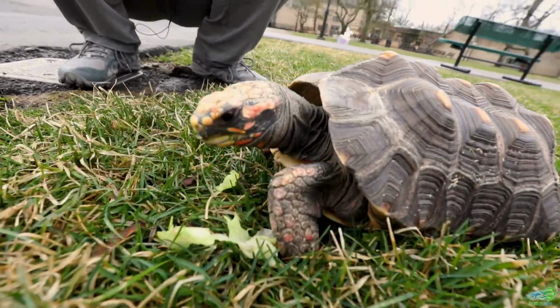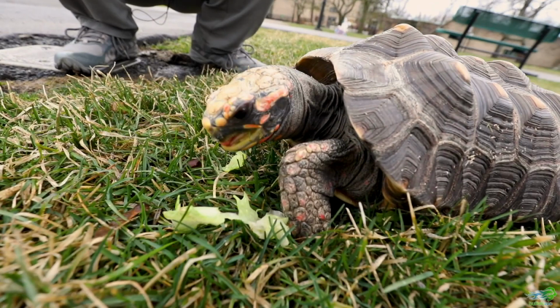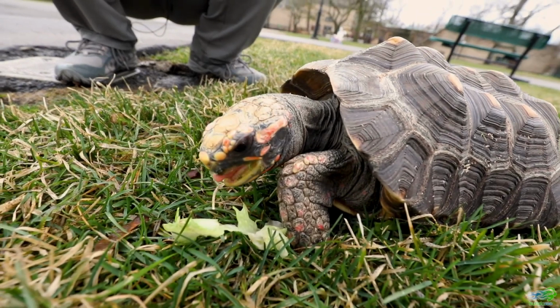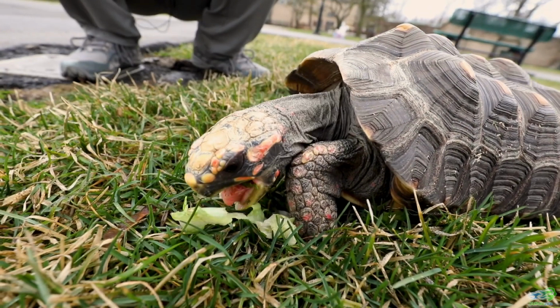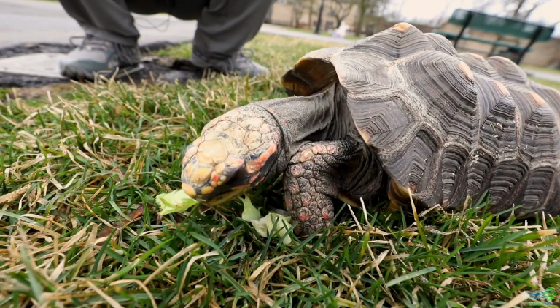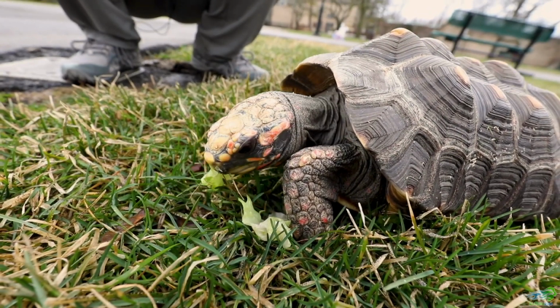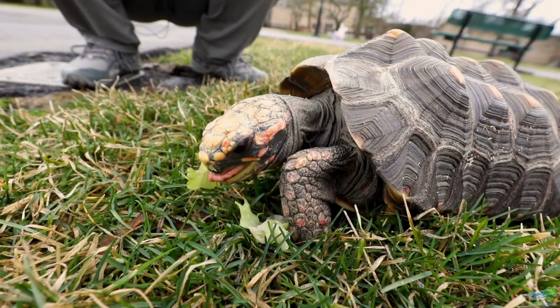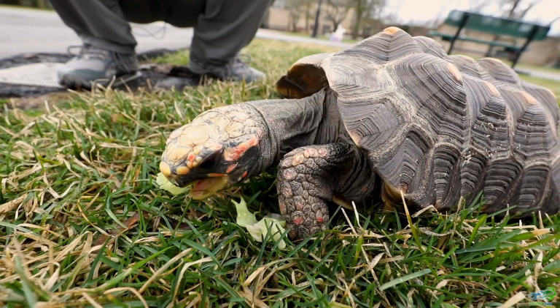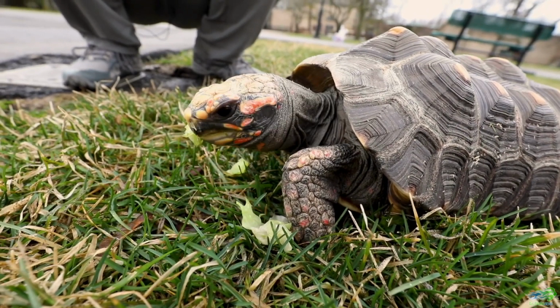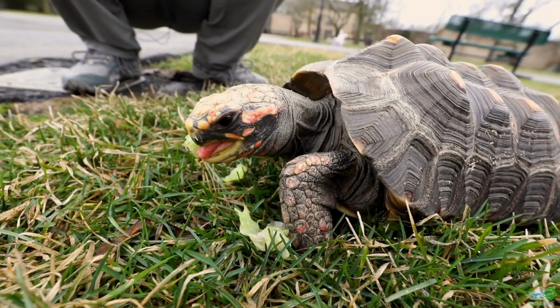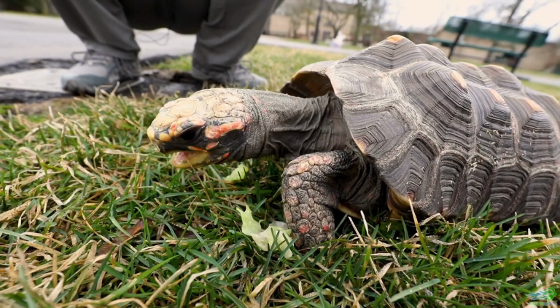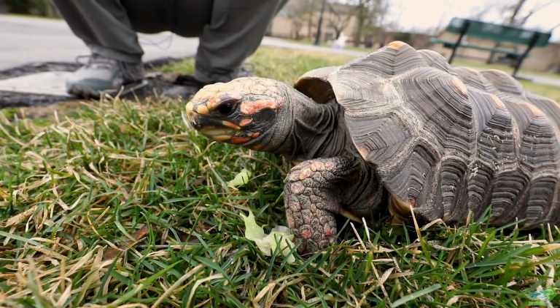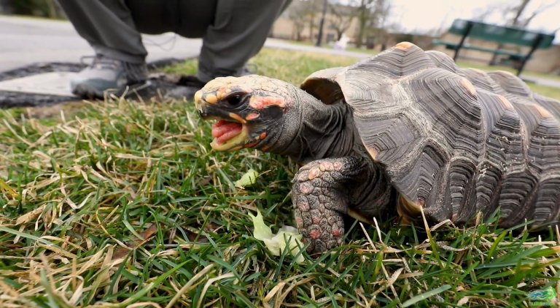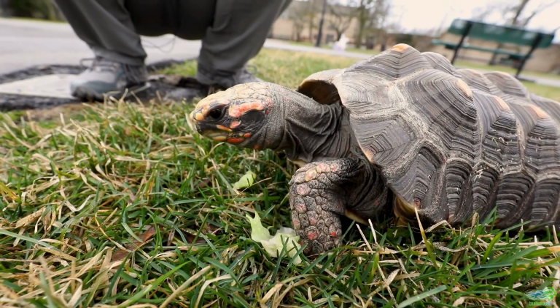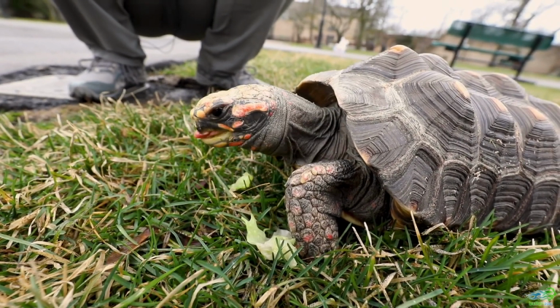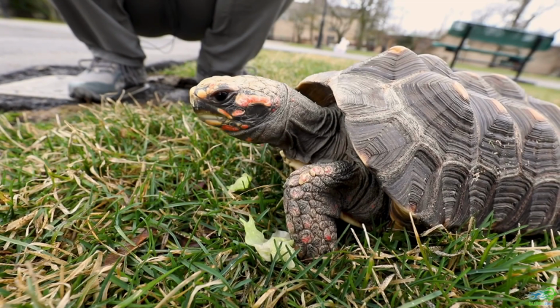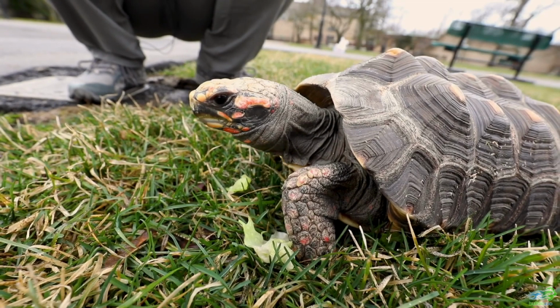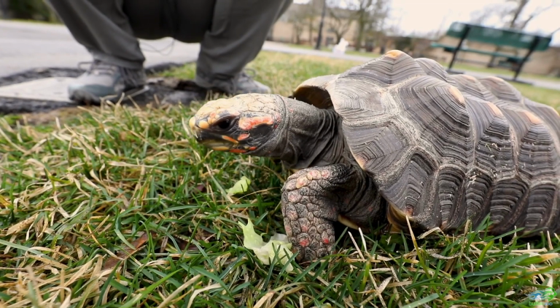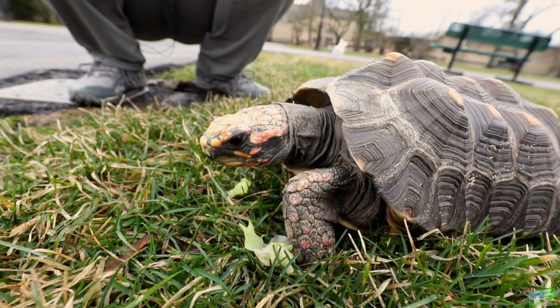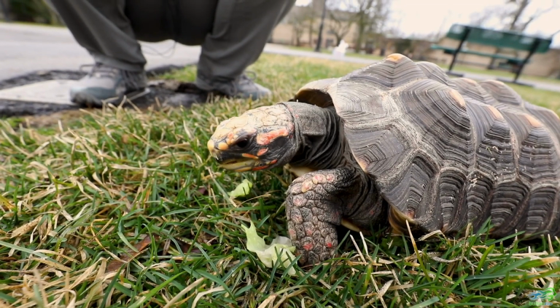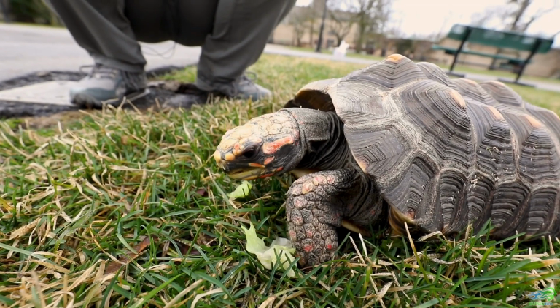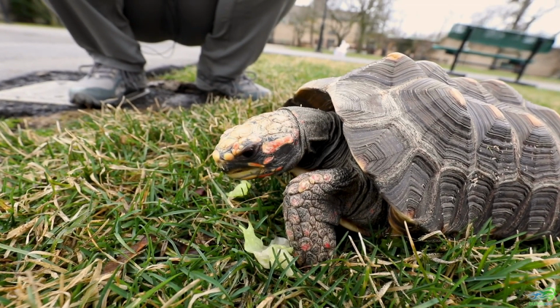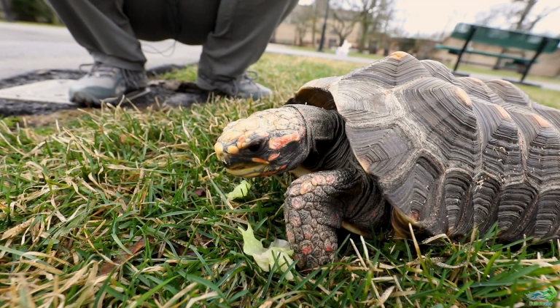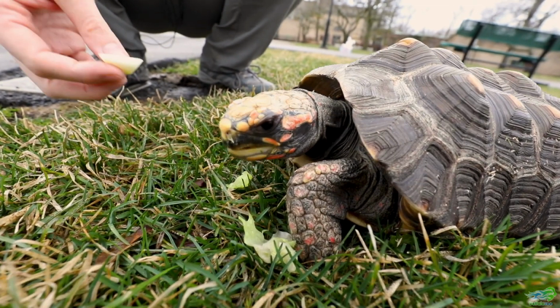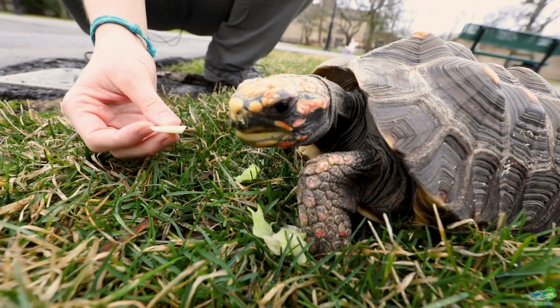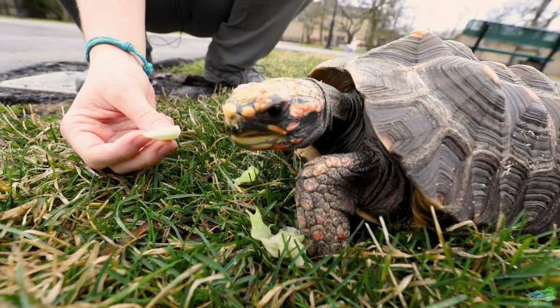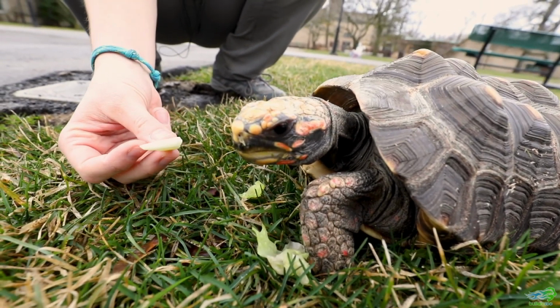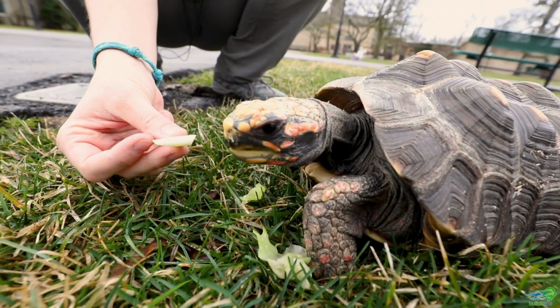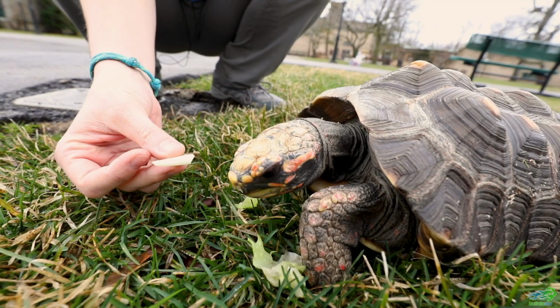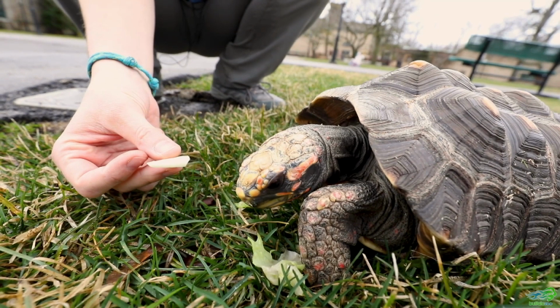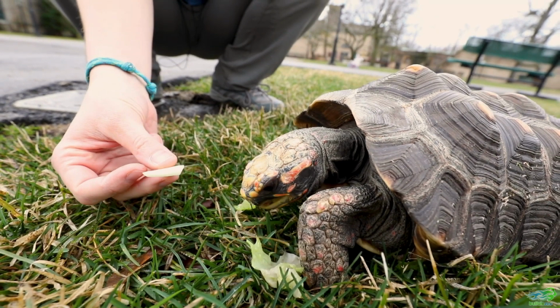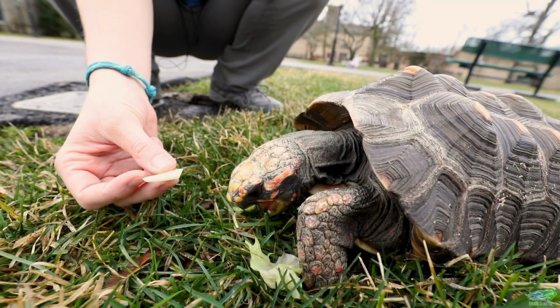Djibouti has just about run out of his romaine — he made really short work of that lettuce. We'll try and give him one more chance to see if he wants some of this zucchini.